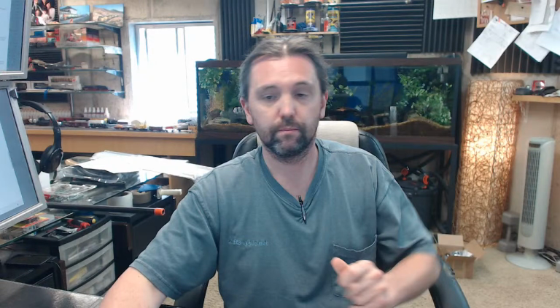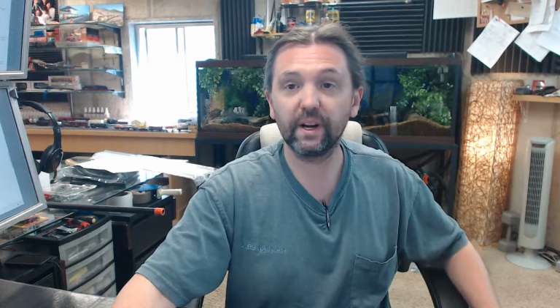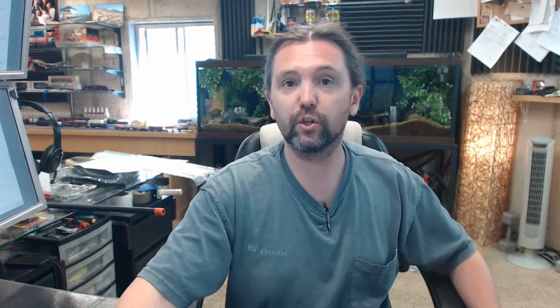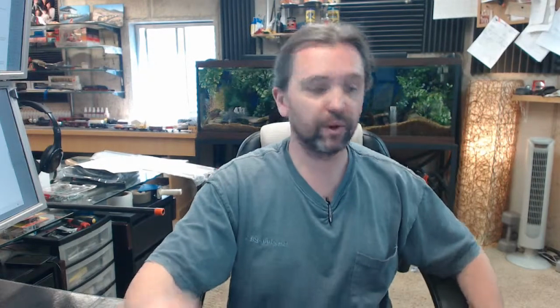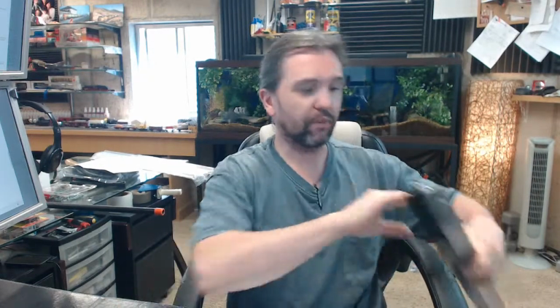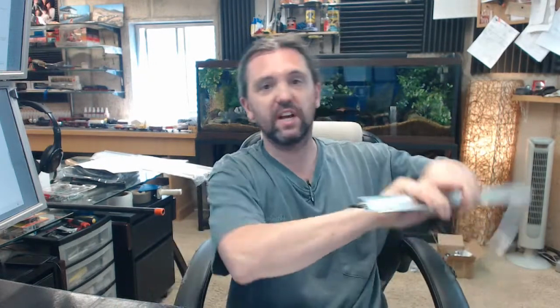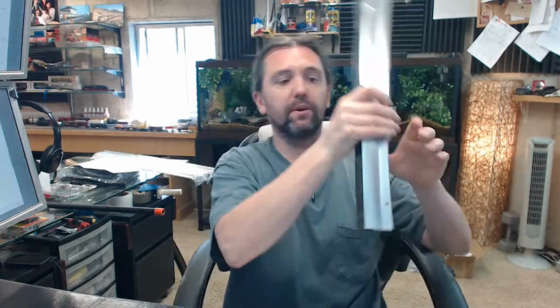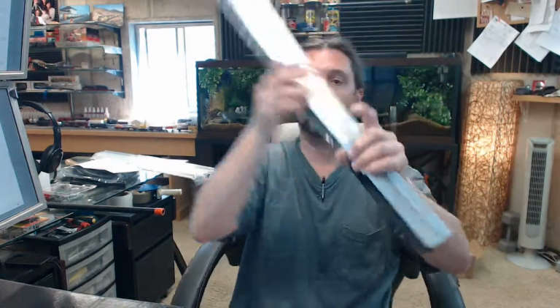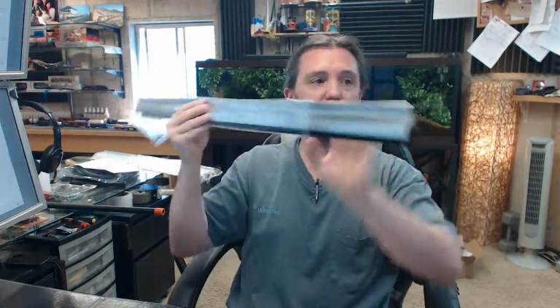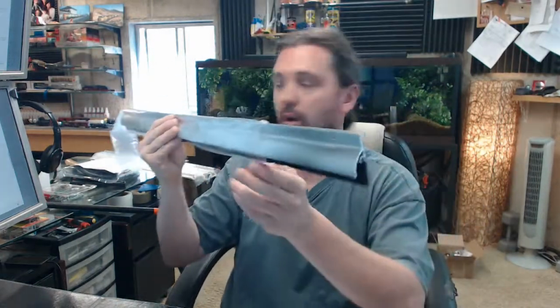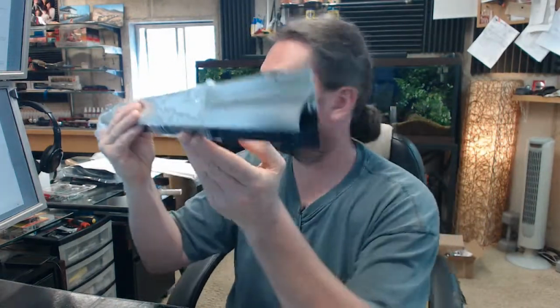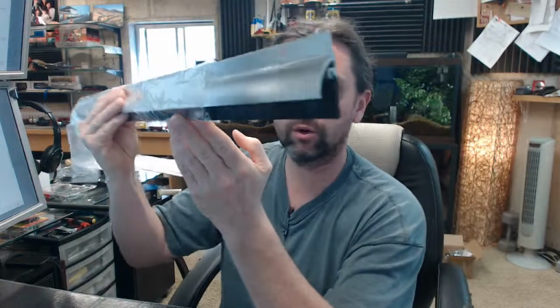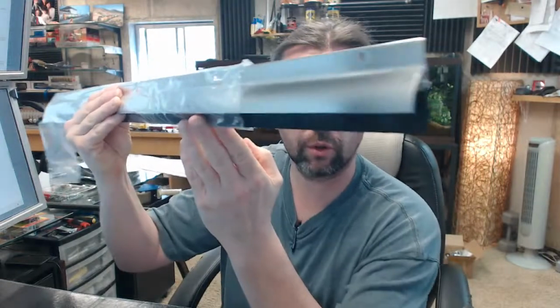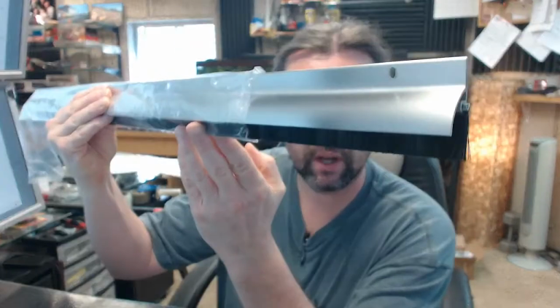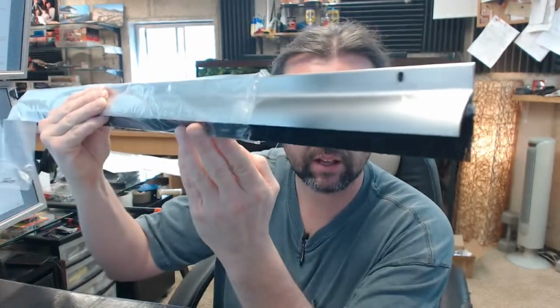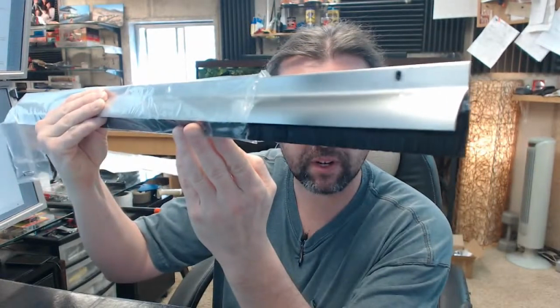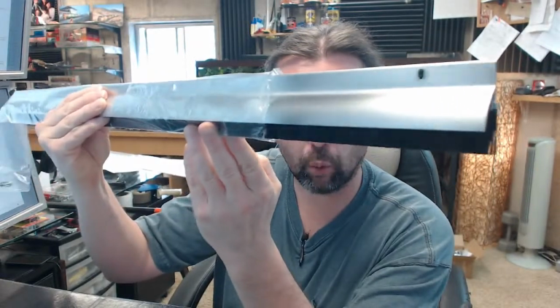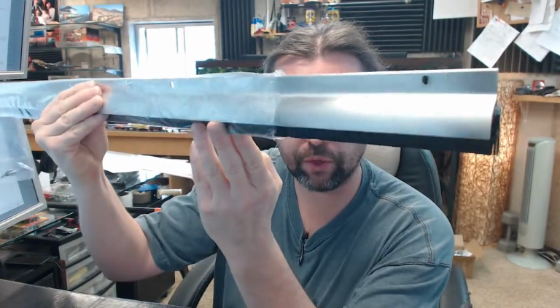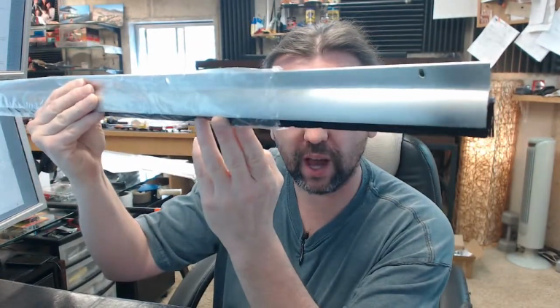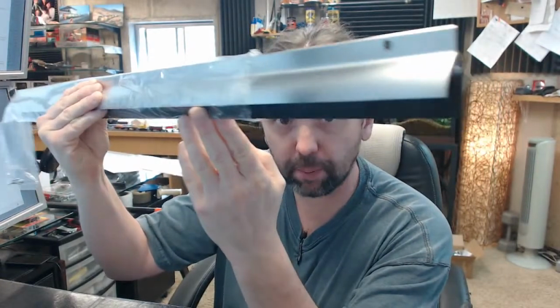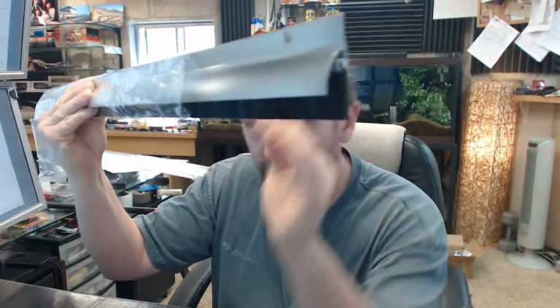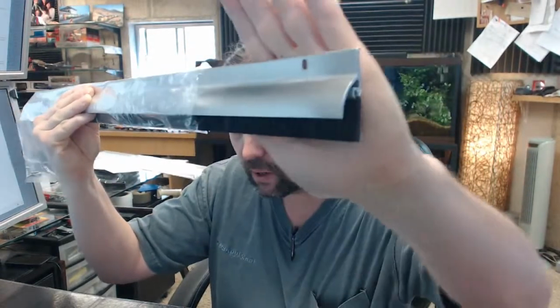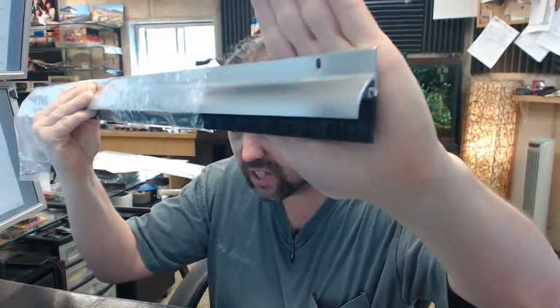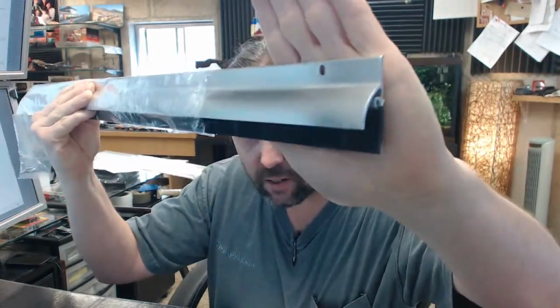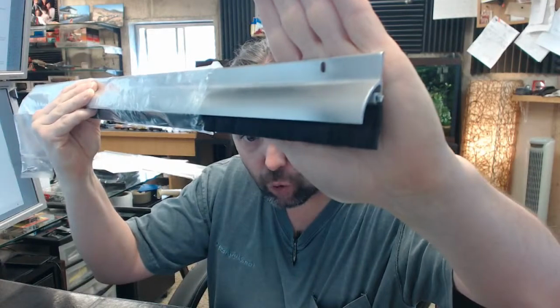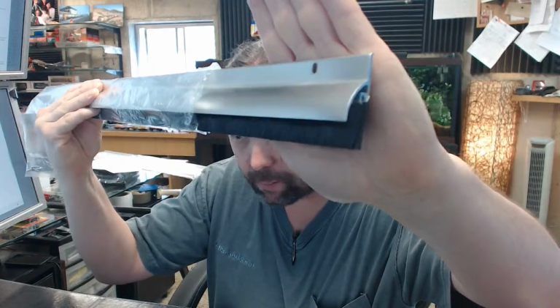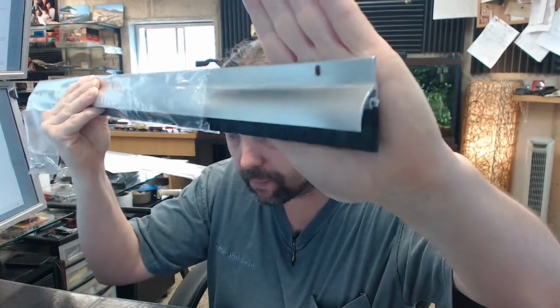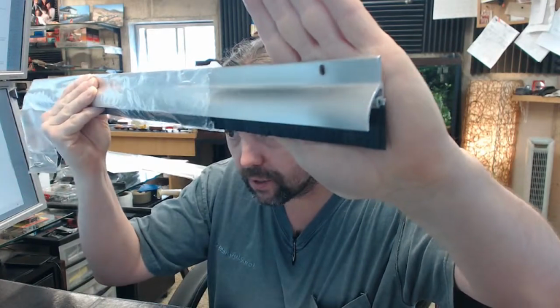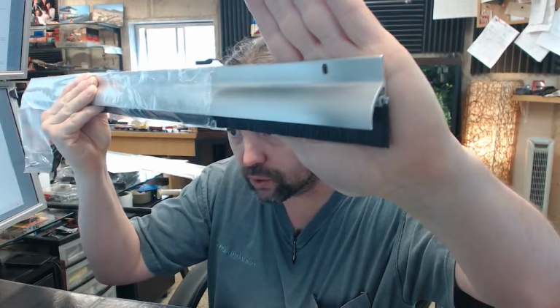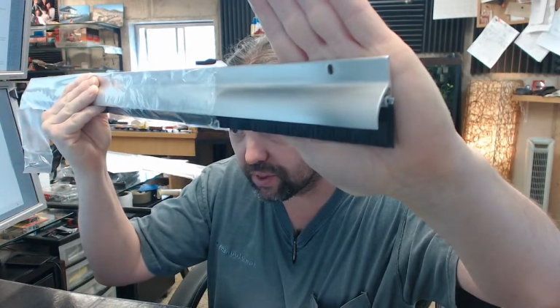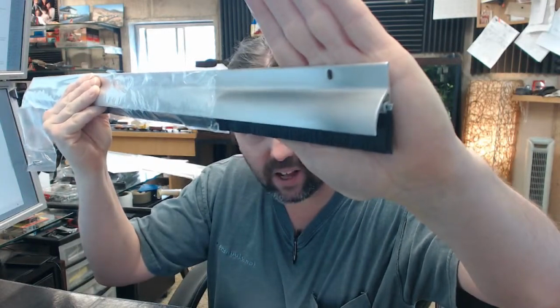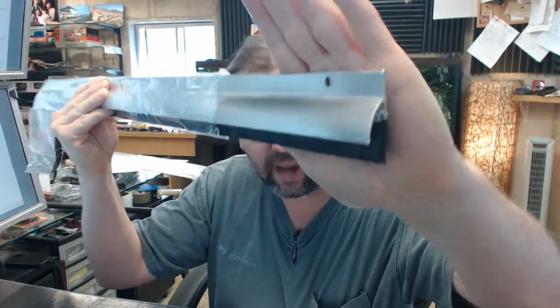Hello, my name is Rich Howard, owner of Architectural Builder Supply, and this video is to bring you a closer look at the Dorbin No. 103AP Satin Aluminum Door Sweep with Nylon Pile.